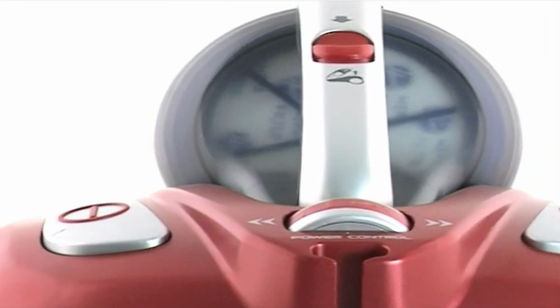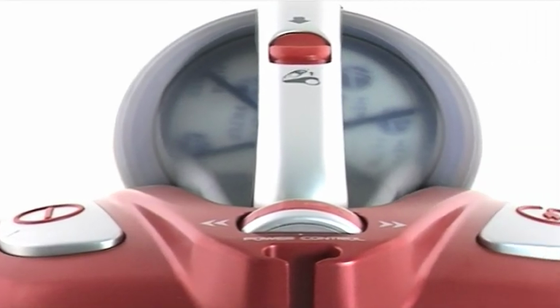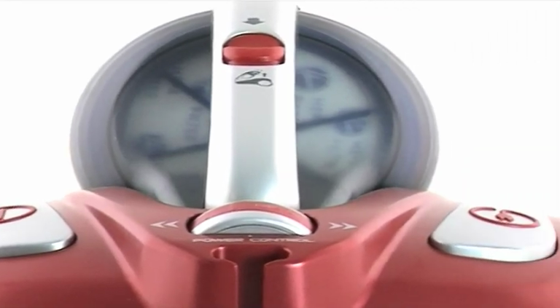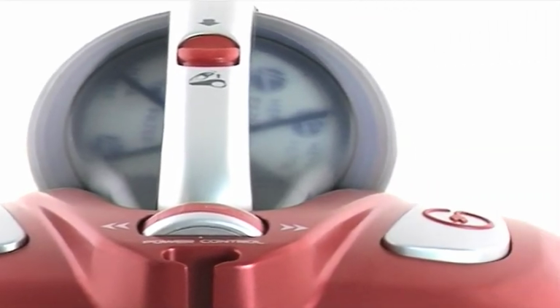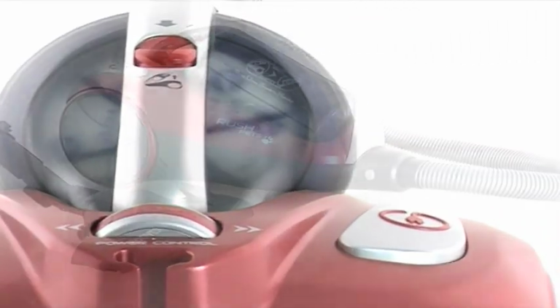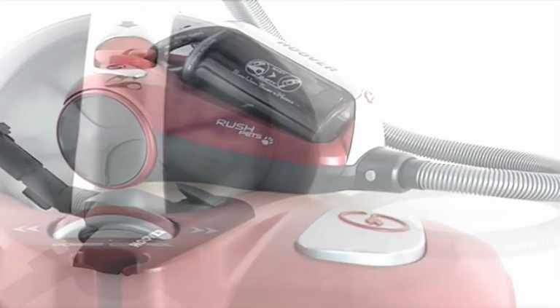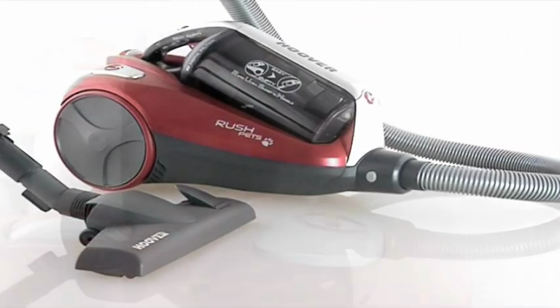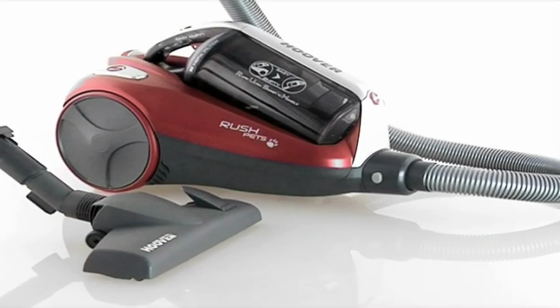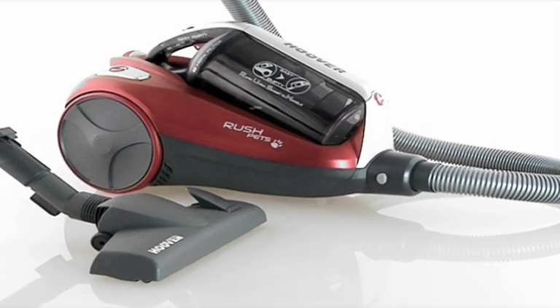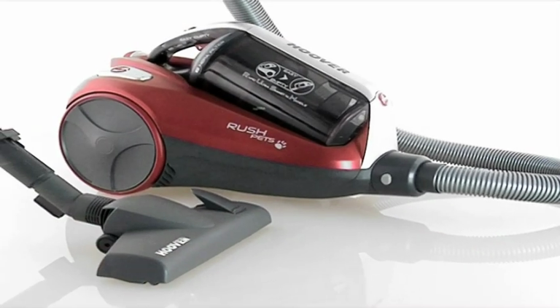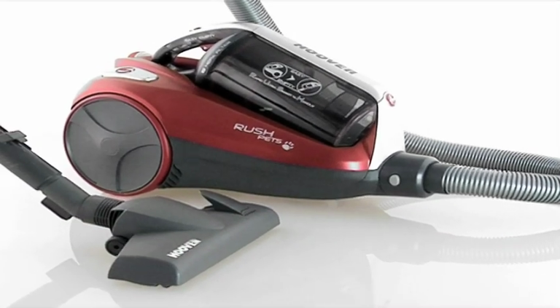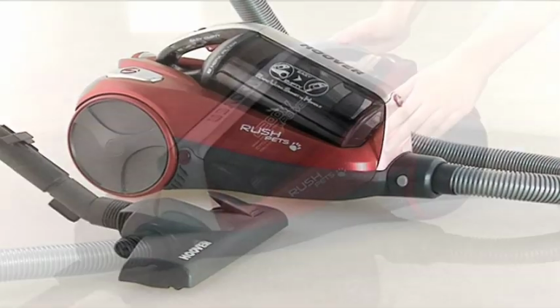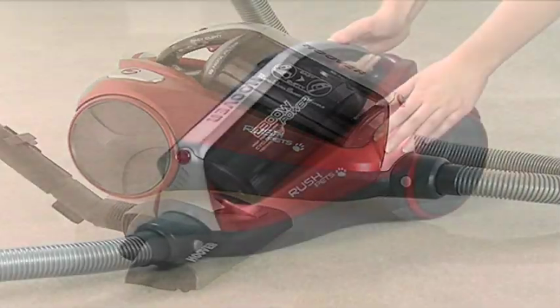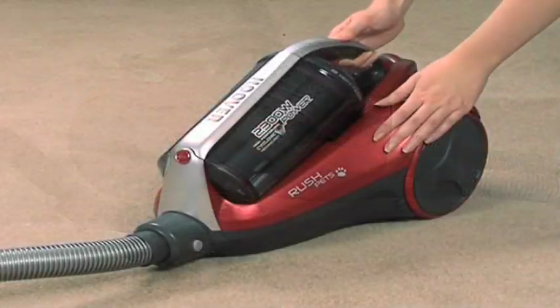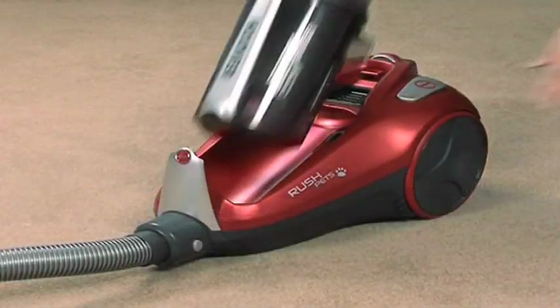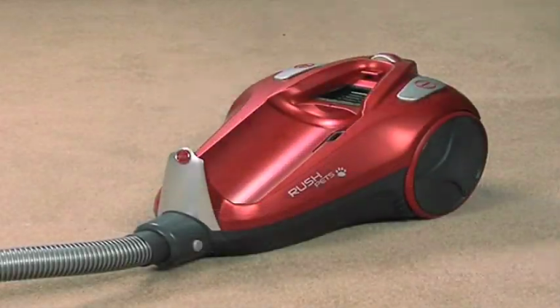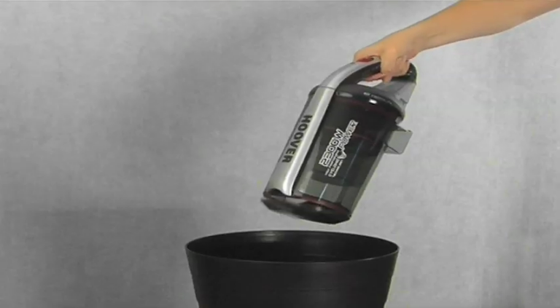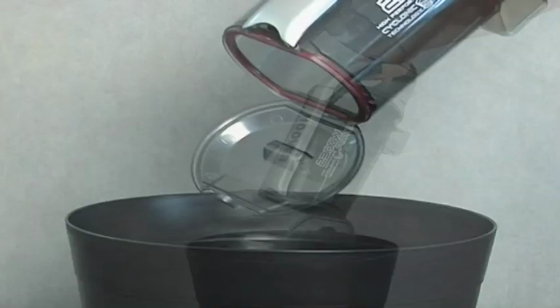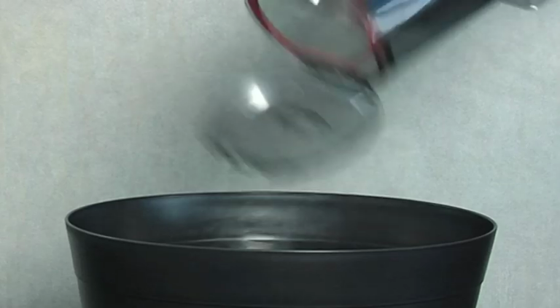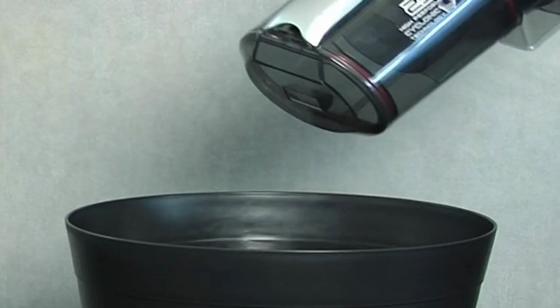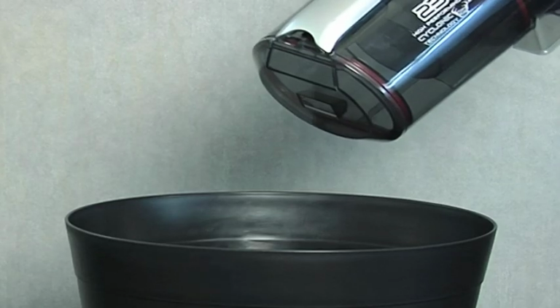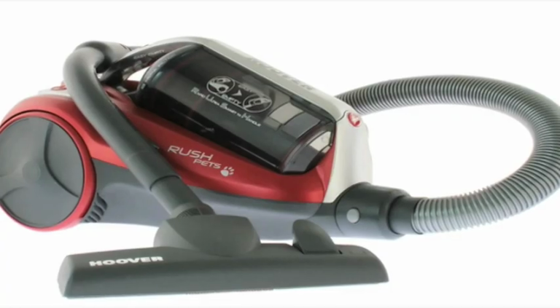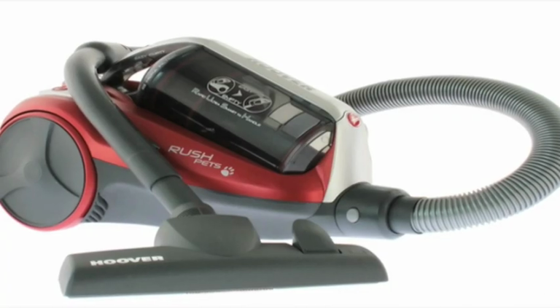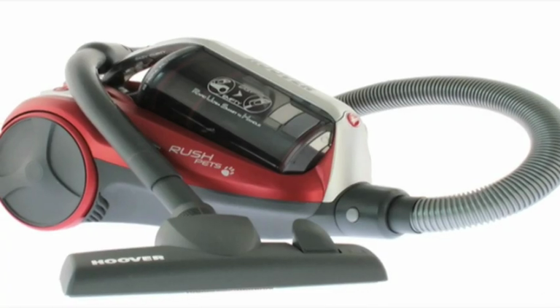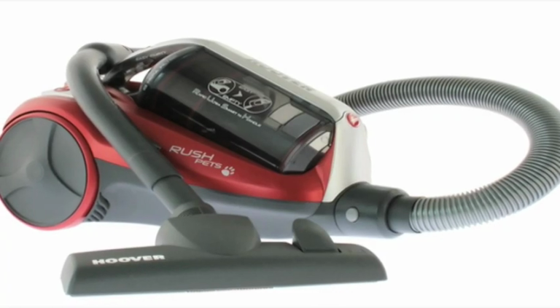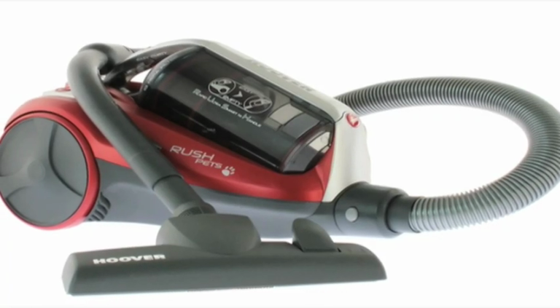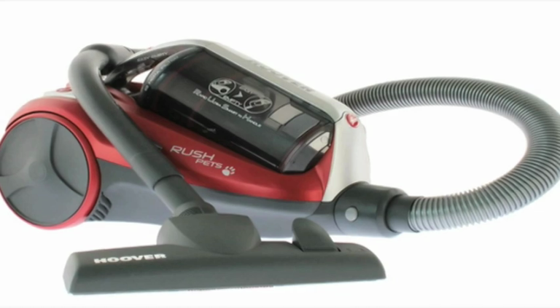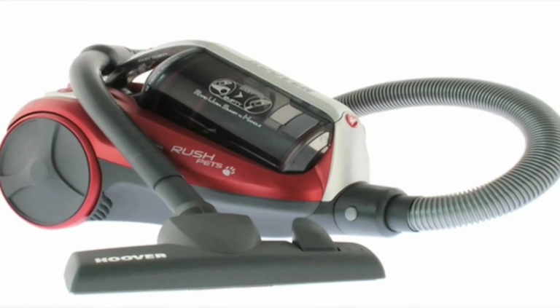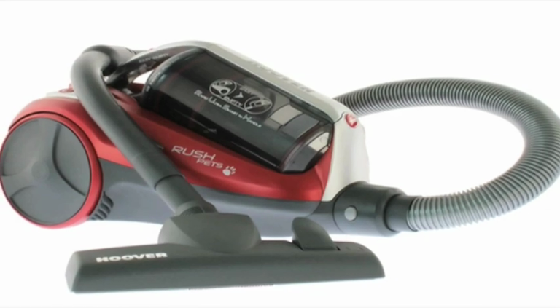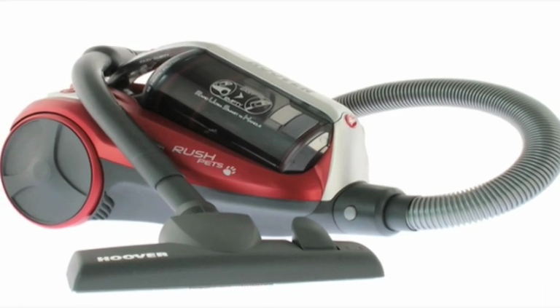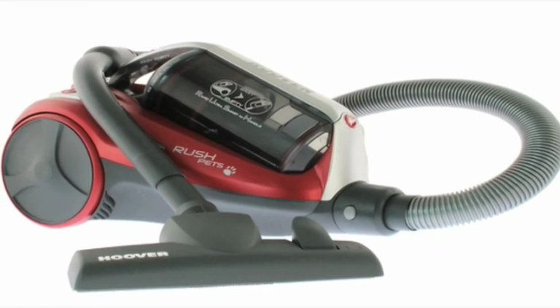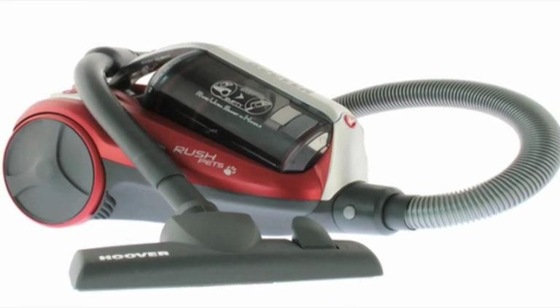Is there a faster way to empty a dust container? It's just three easy steps: flick, click and flip. The Hoover Rush is ultra-fast — maybe you can set a new record.